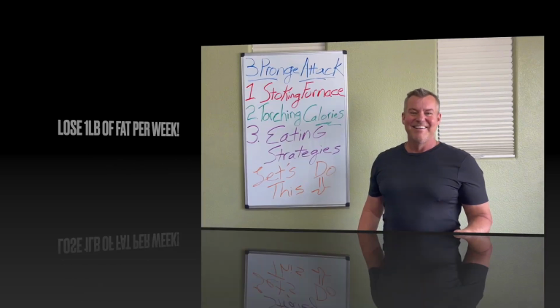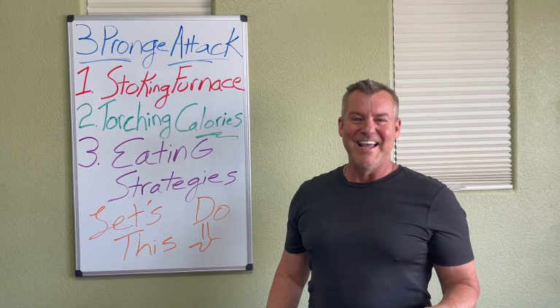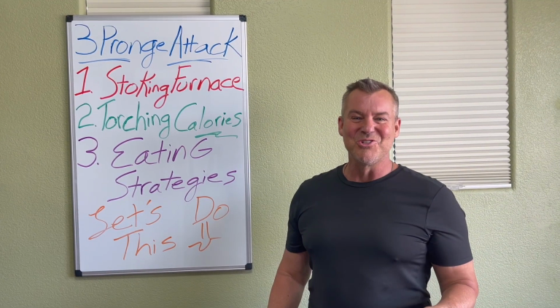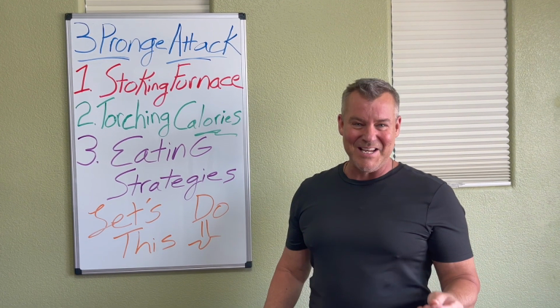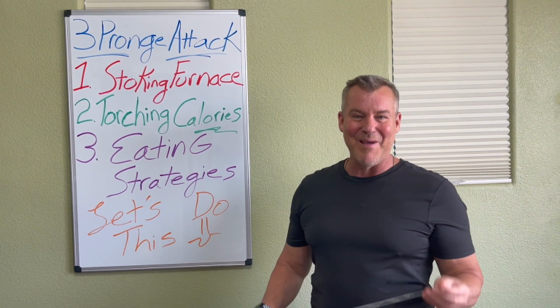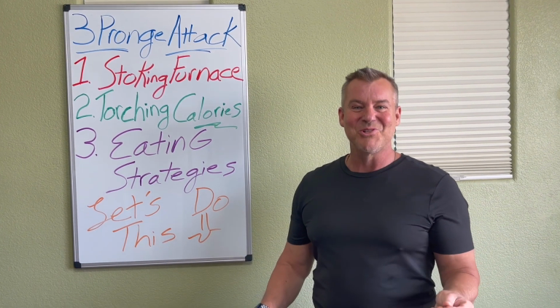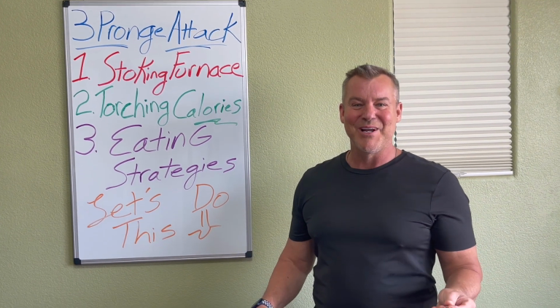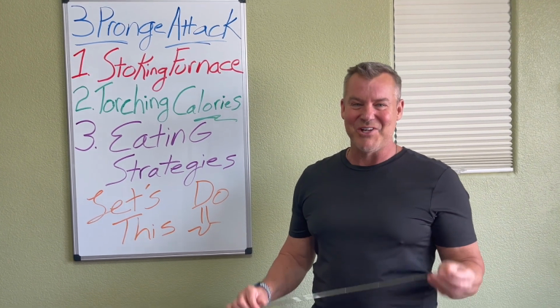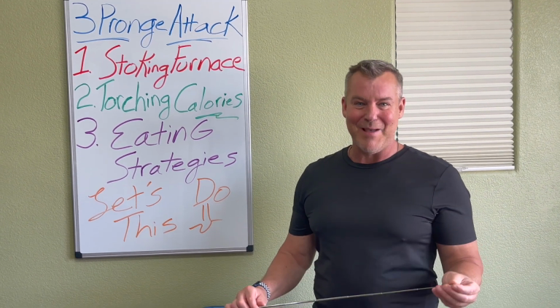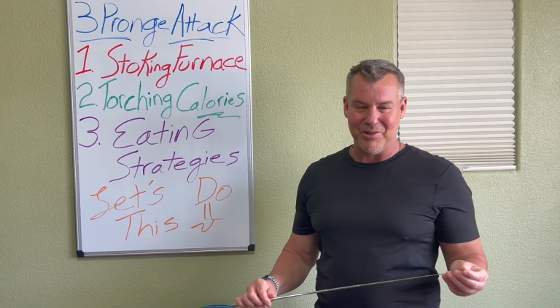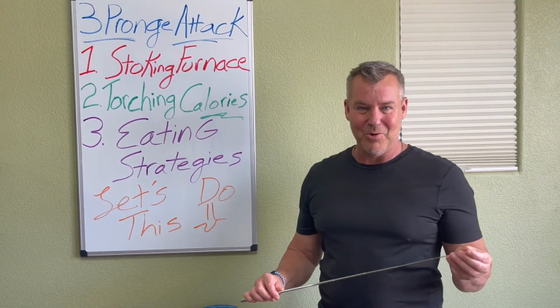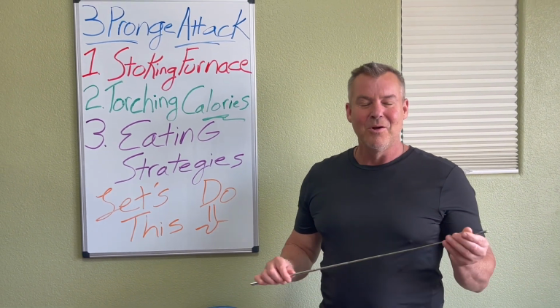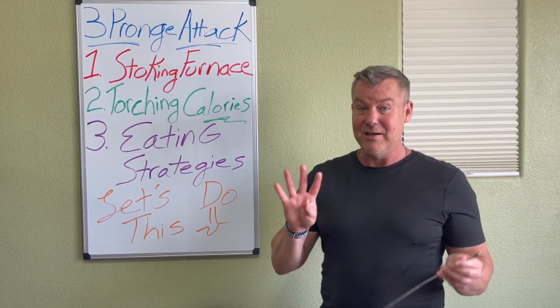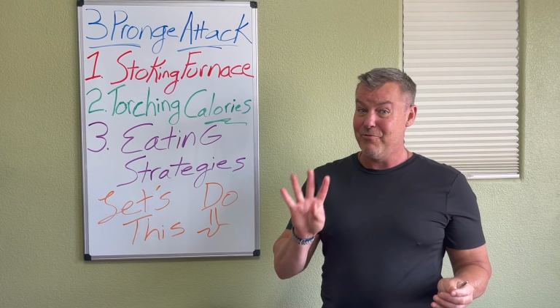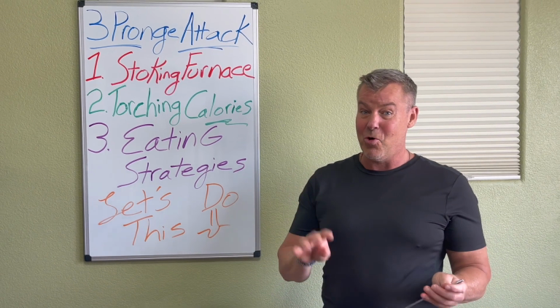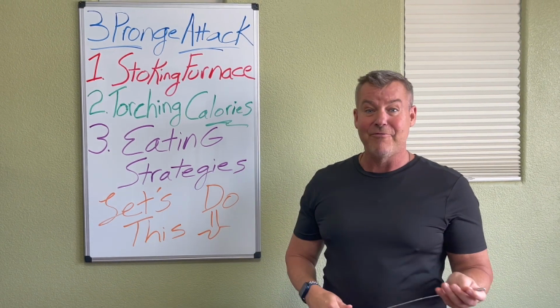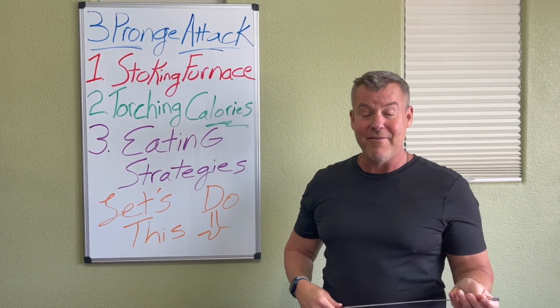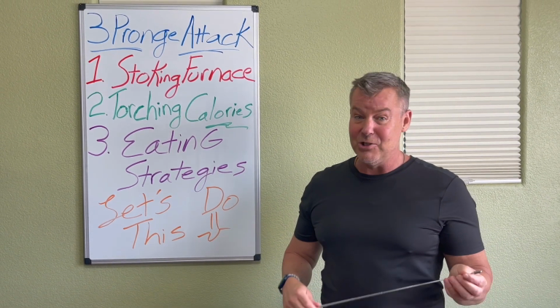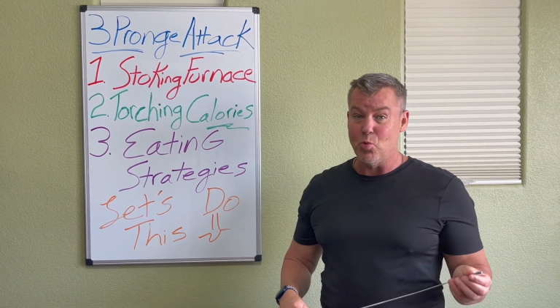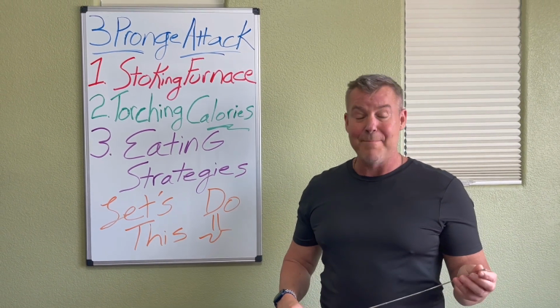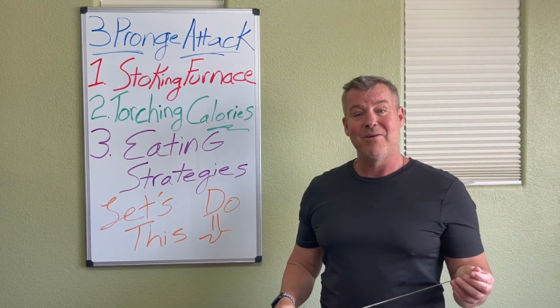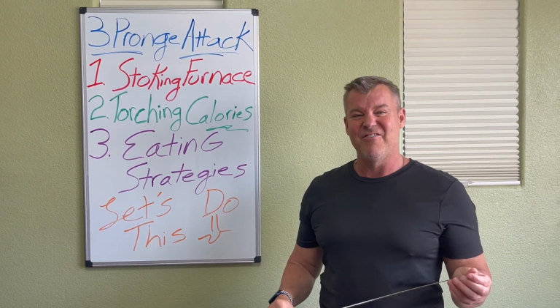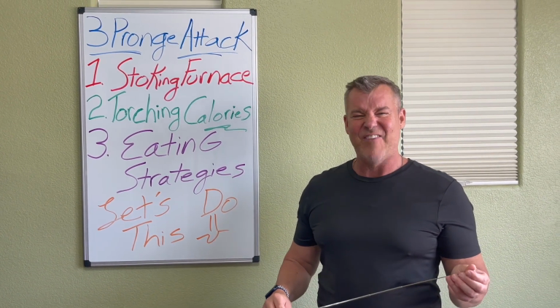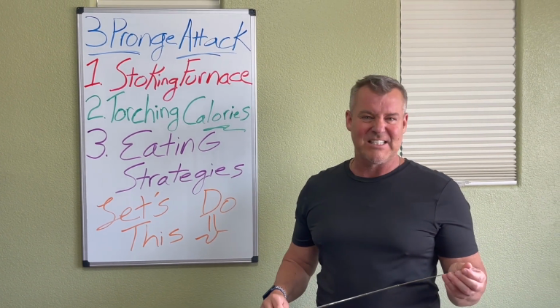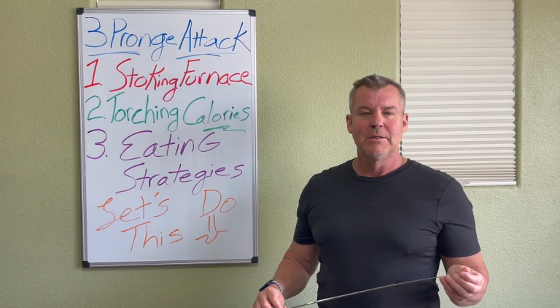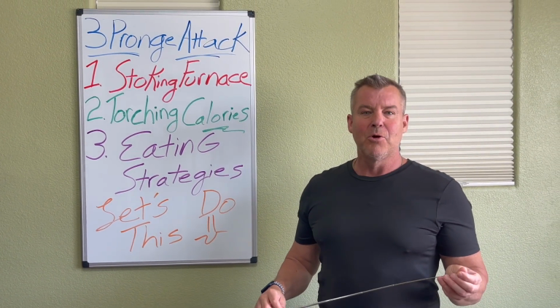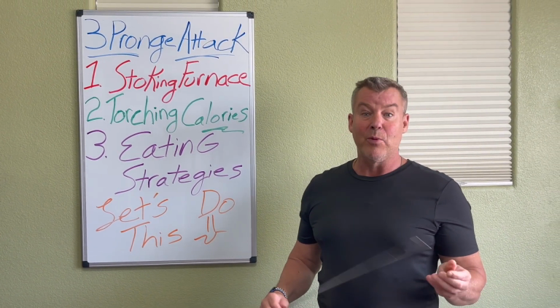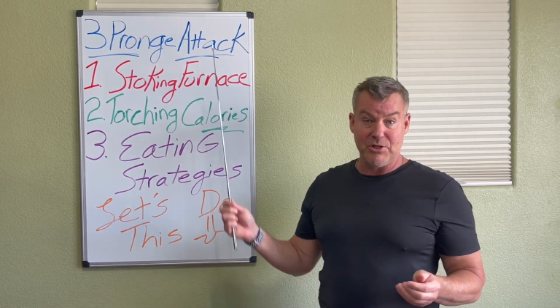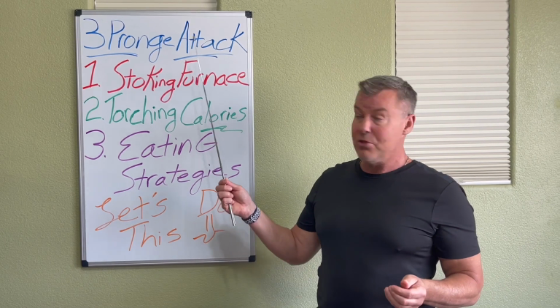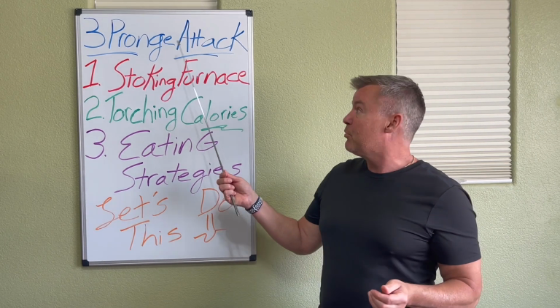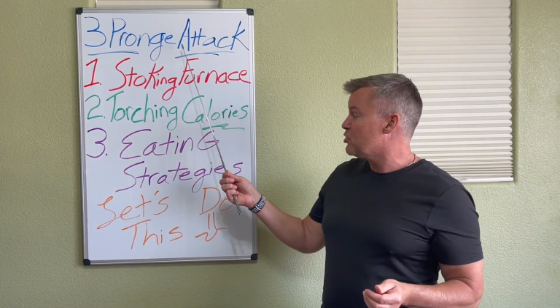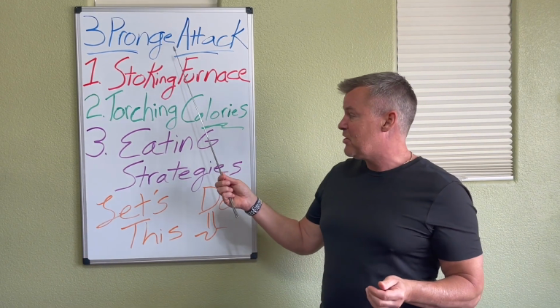Hey TomeZoom Team! Master Trainer JD back with you. Week number four out of five on lose one pound of fat per week. We always do the three-prong strategy.